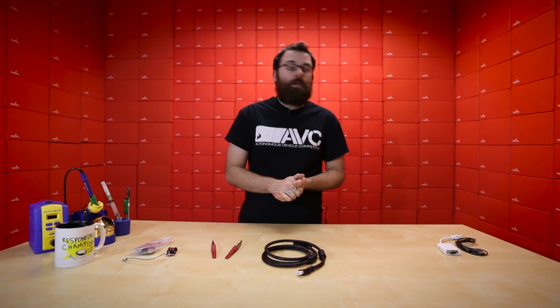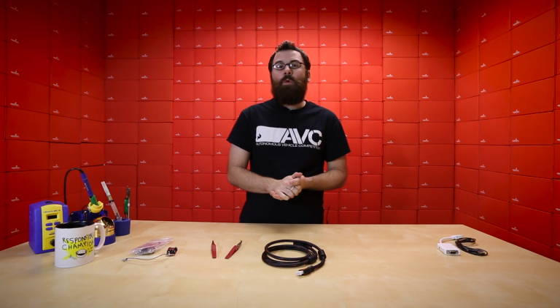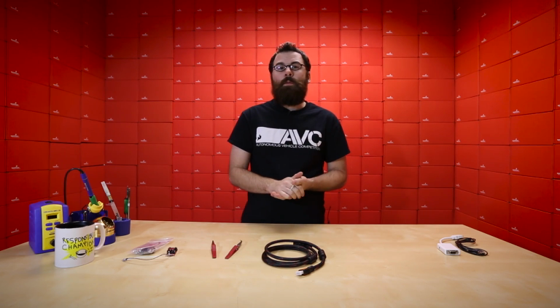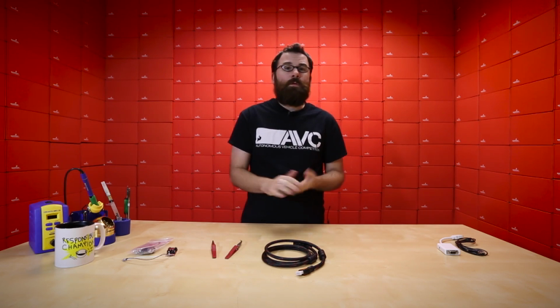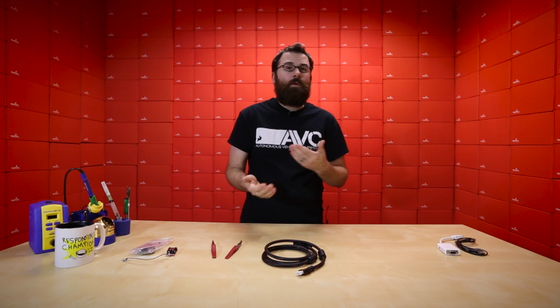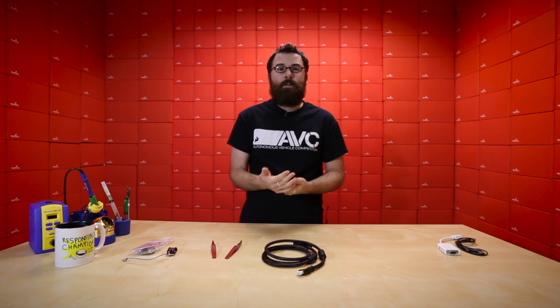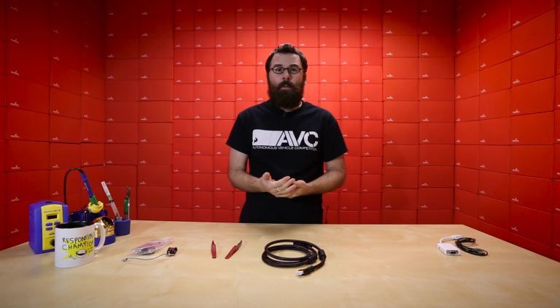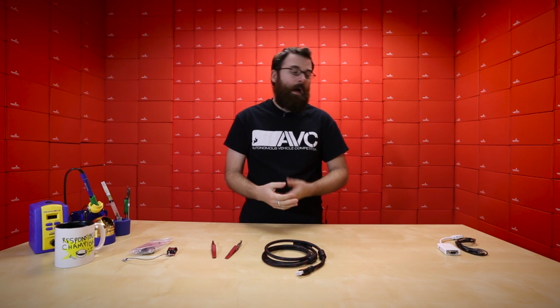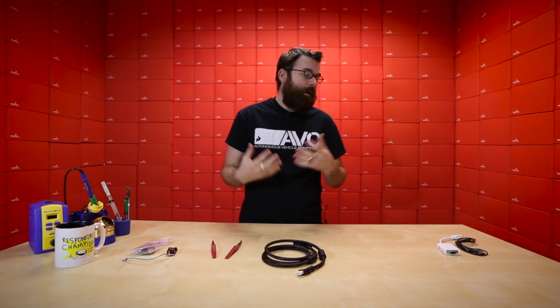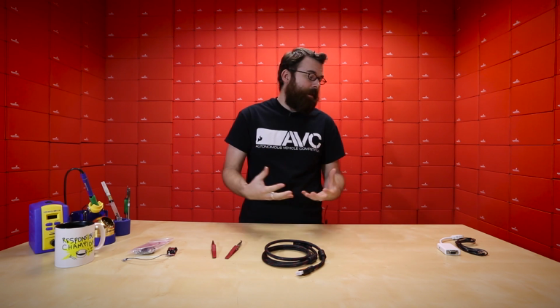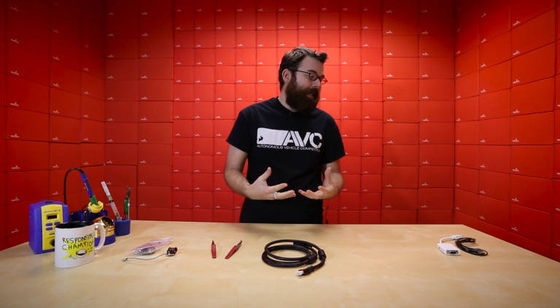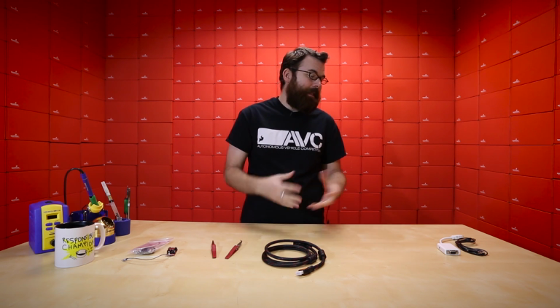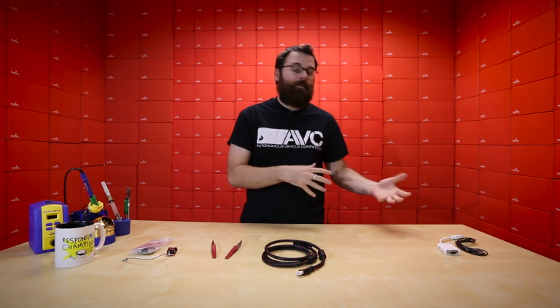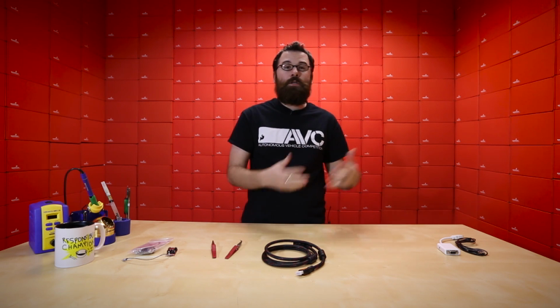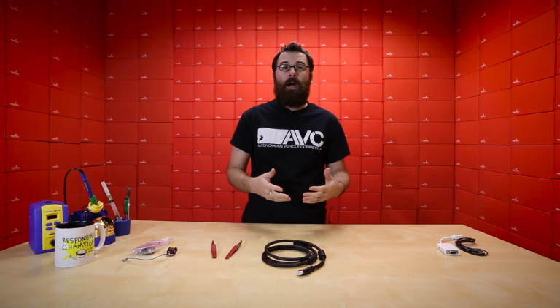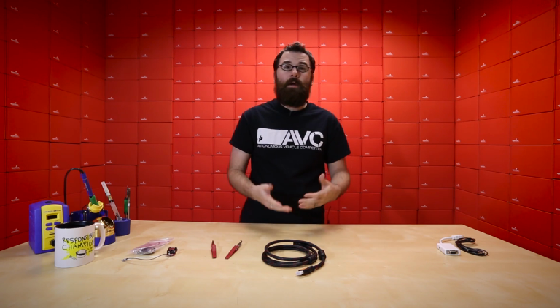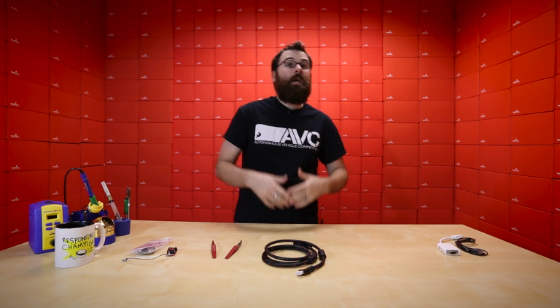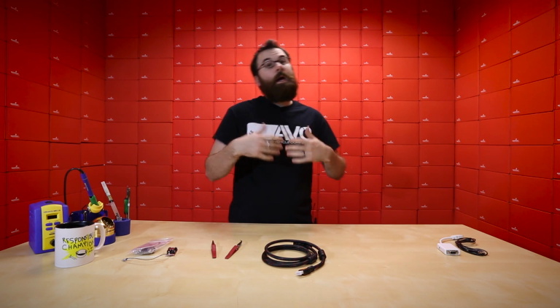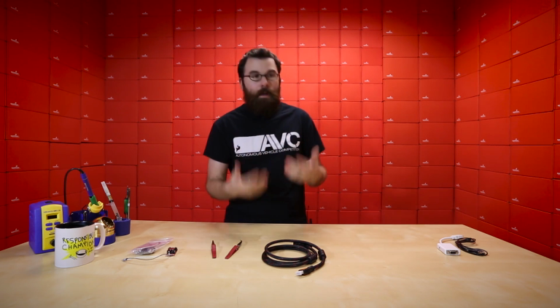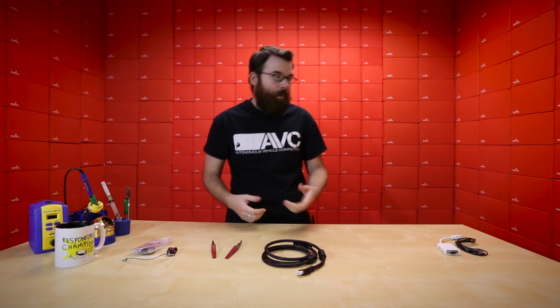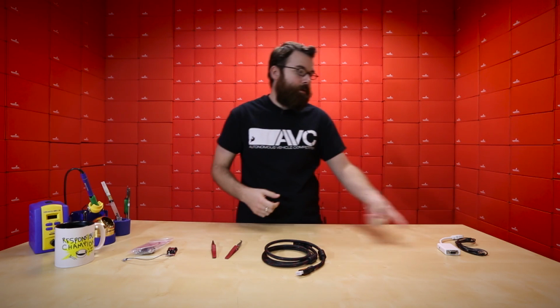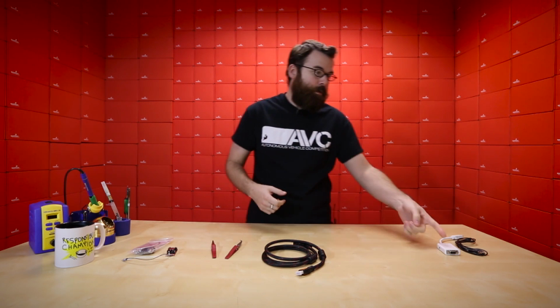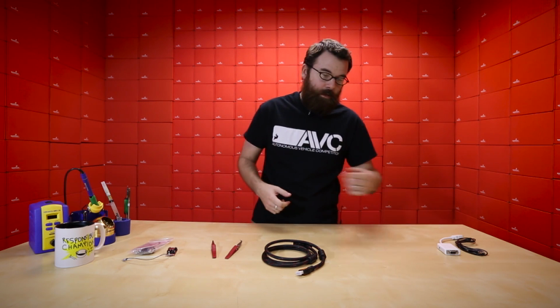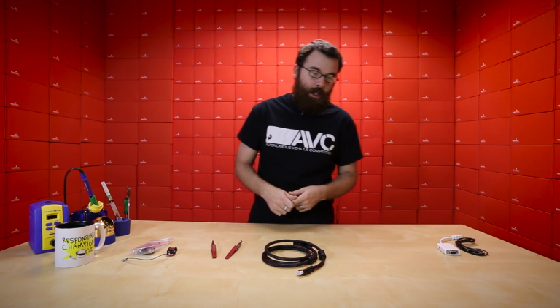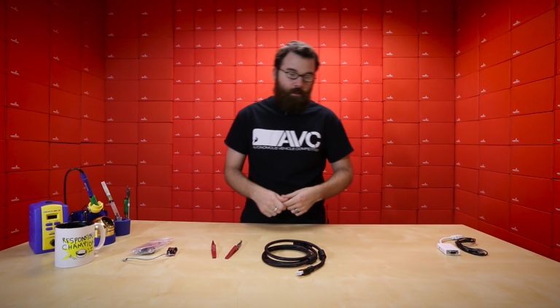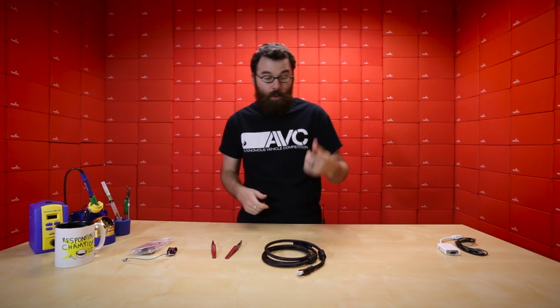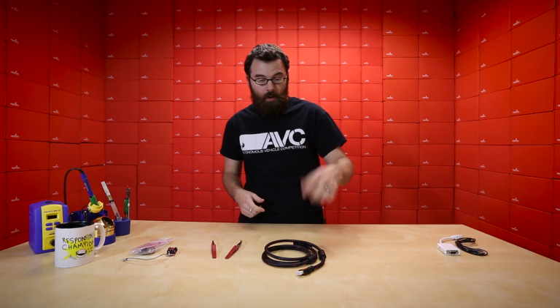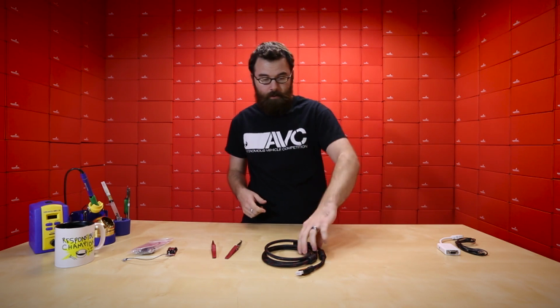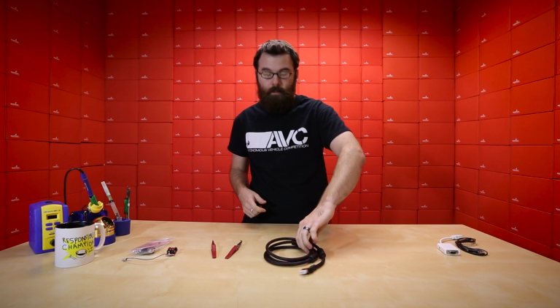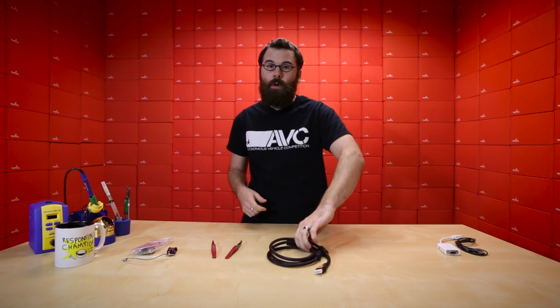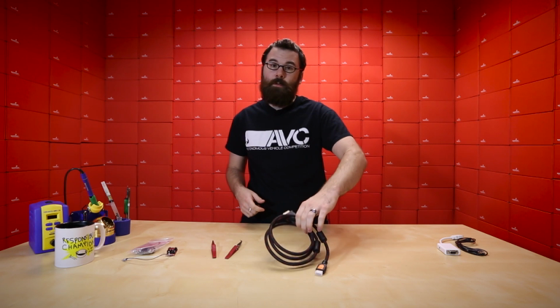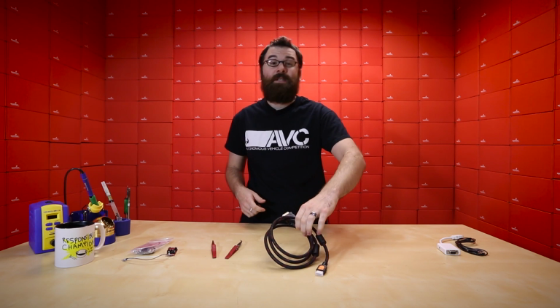These are good for all the single-board computers like a Raspberry Pi, things like that that have an HDMI out, and maybe you want to use them with a VGA source.